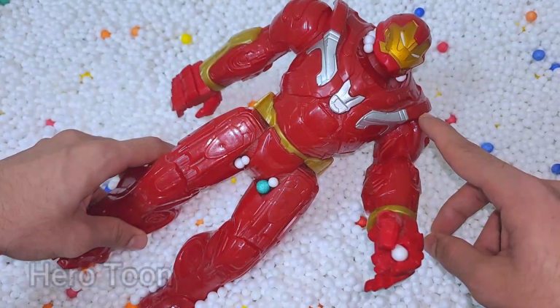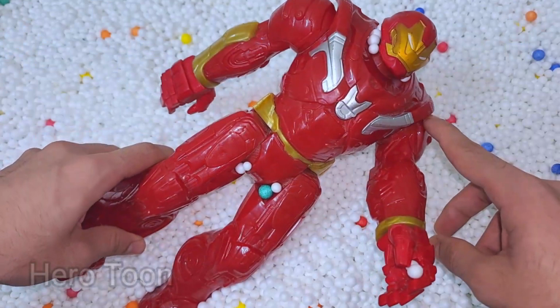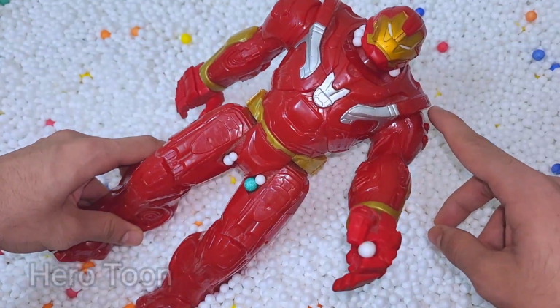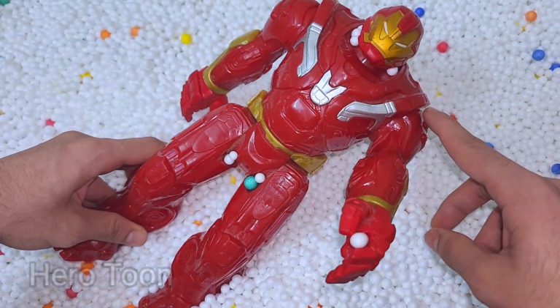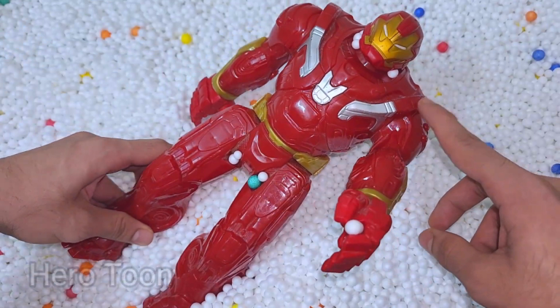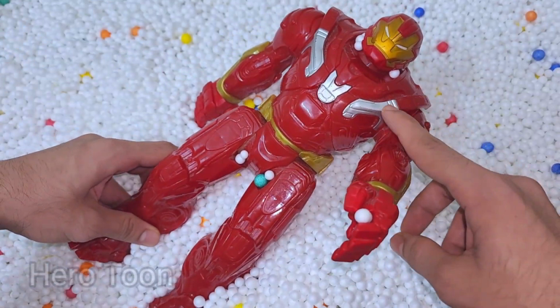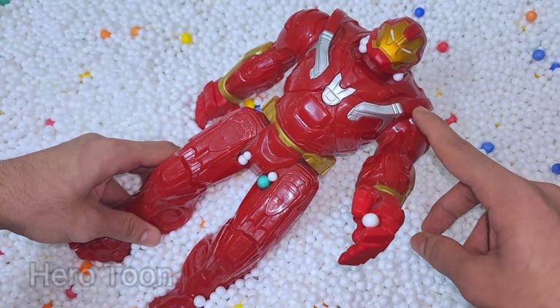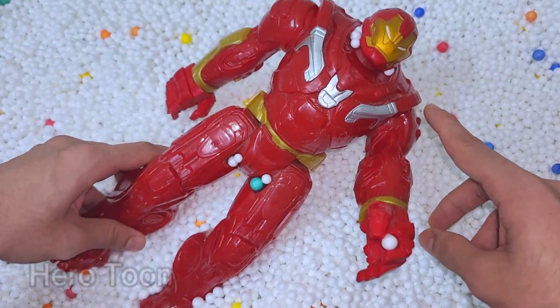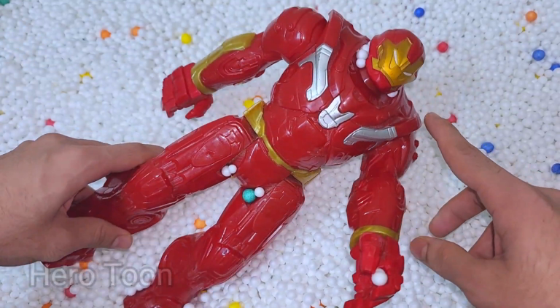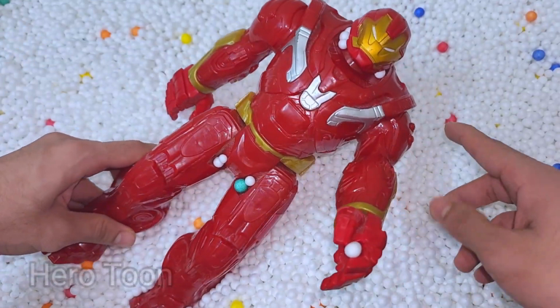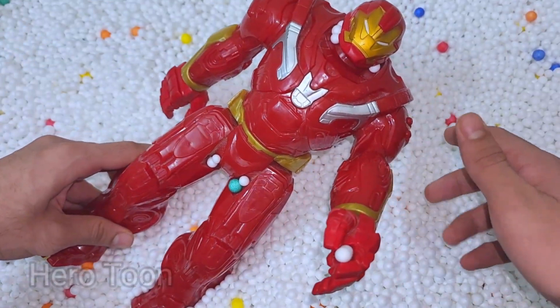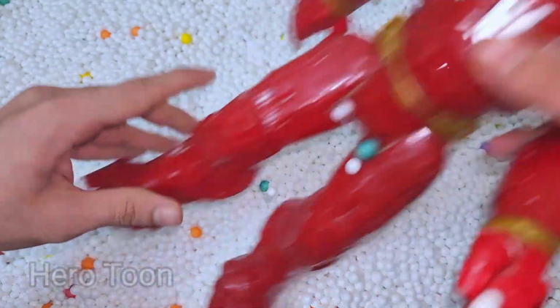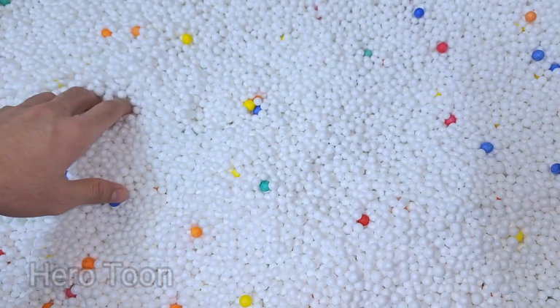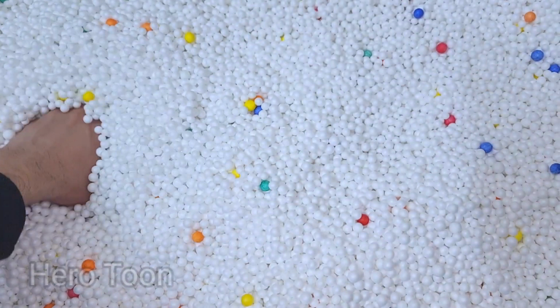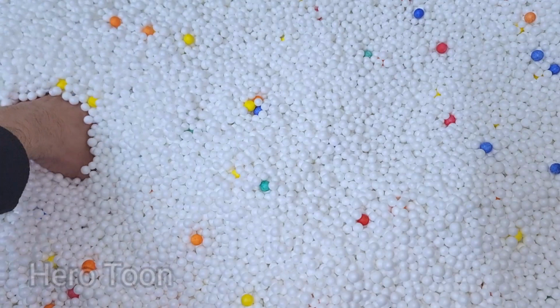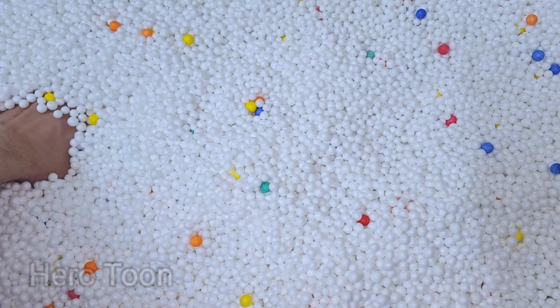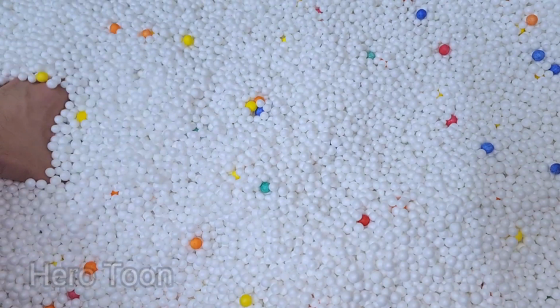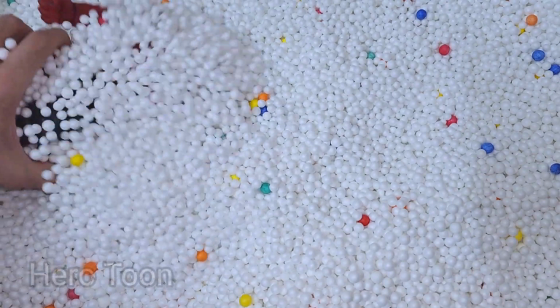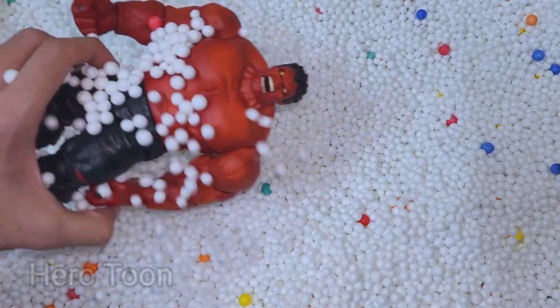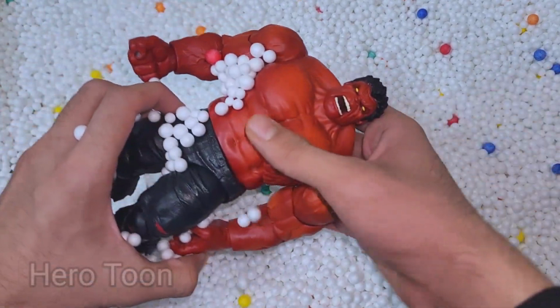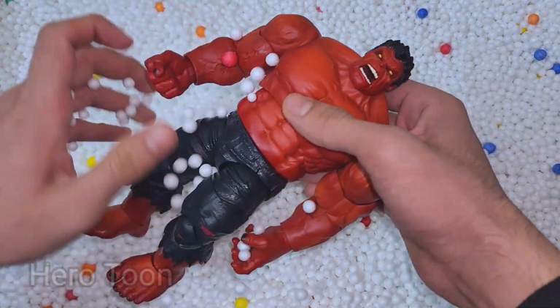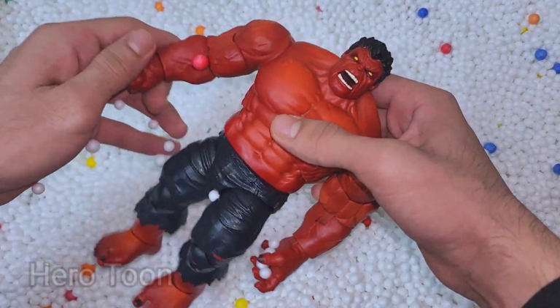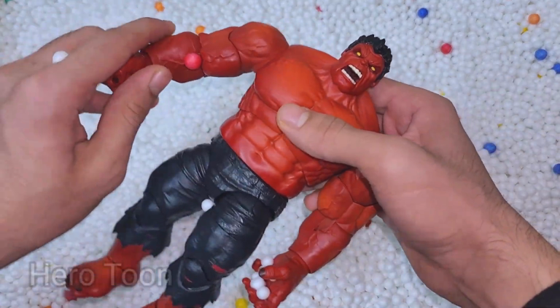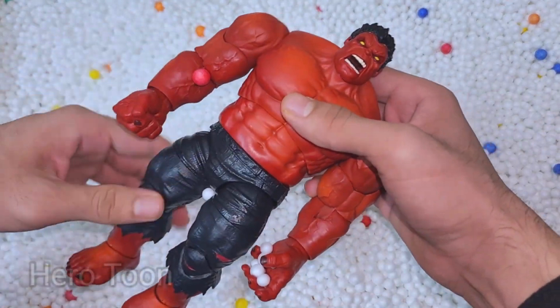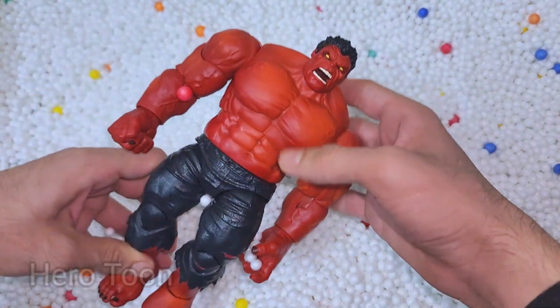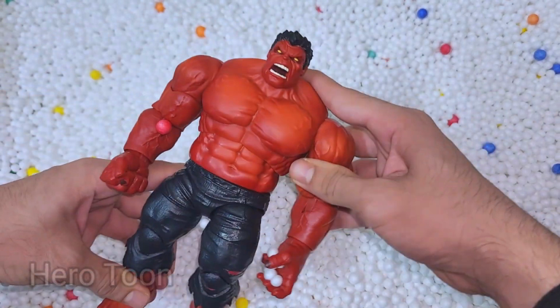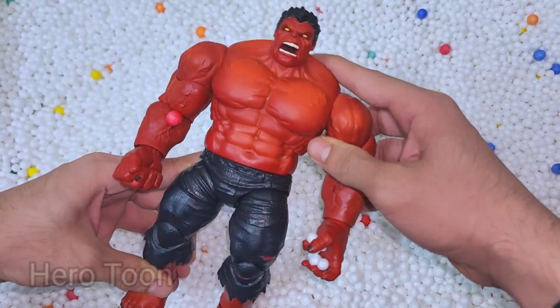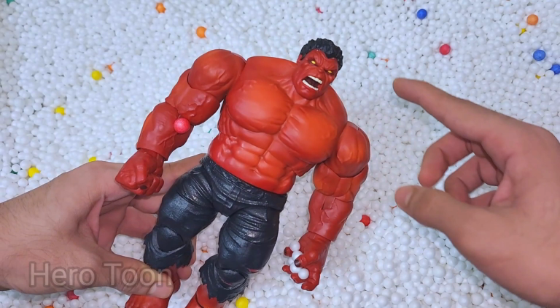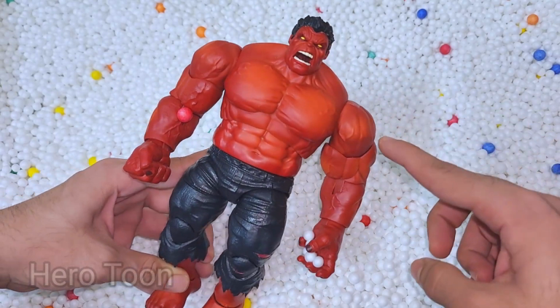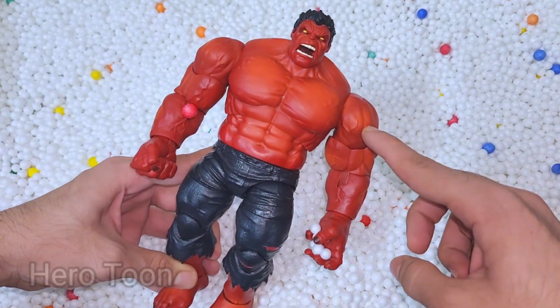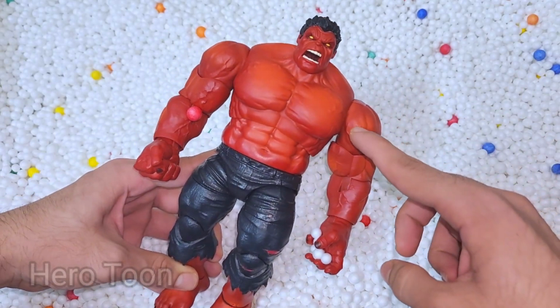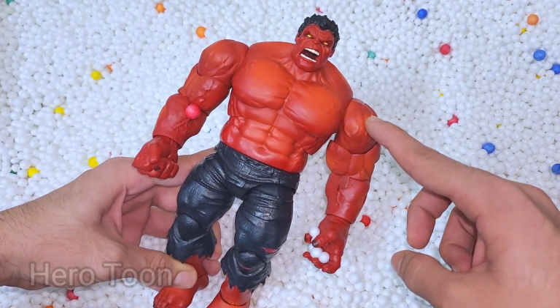Wow guys, very cool looking mechanical iron suit — very nice. Let's find something inside here. Oh wow guys, very angry and very scary evil — Red Hulk!